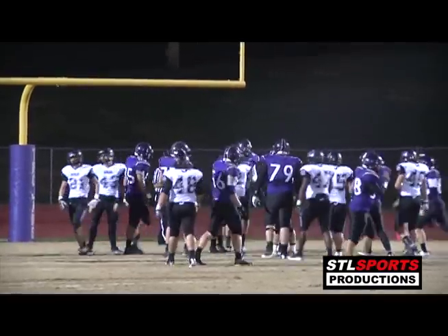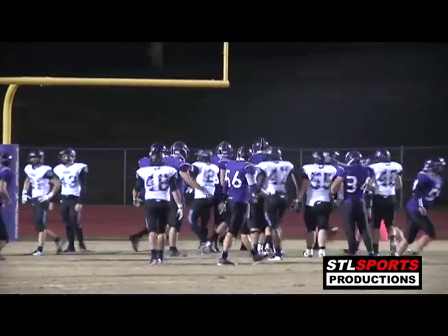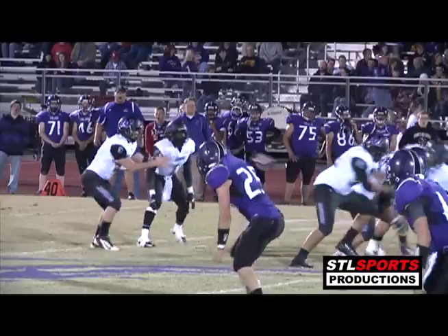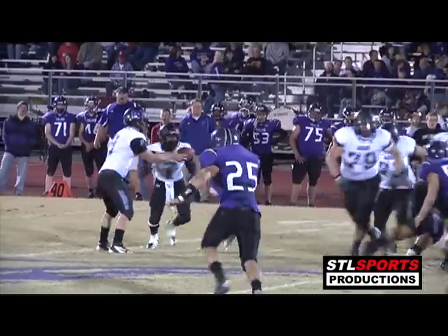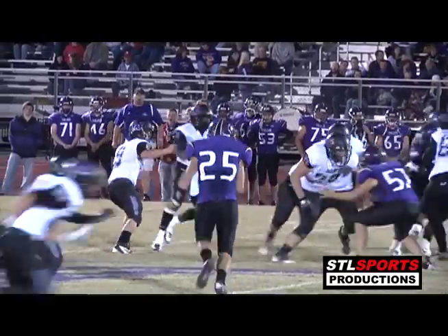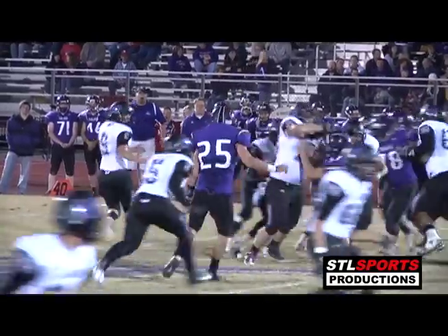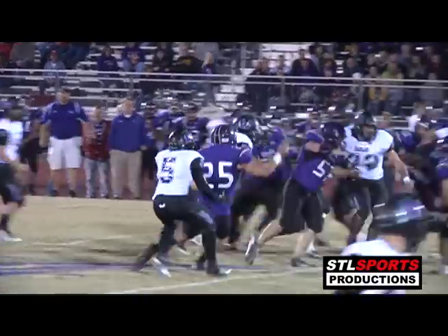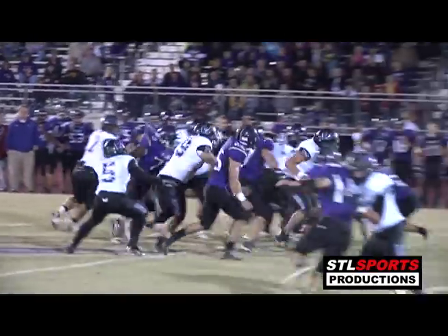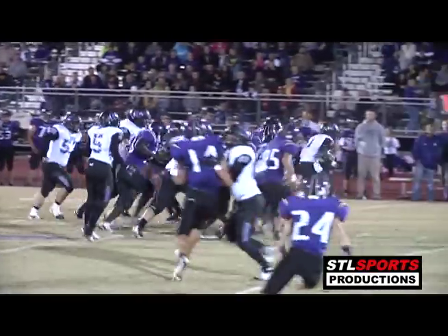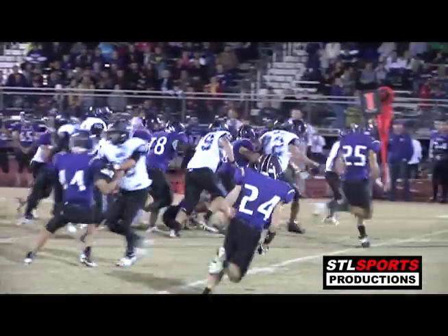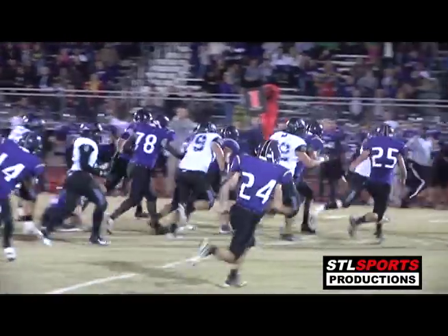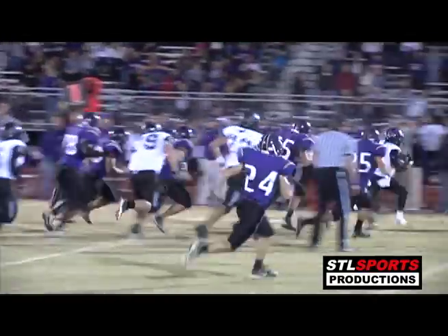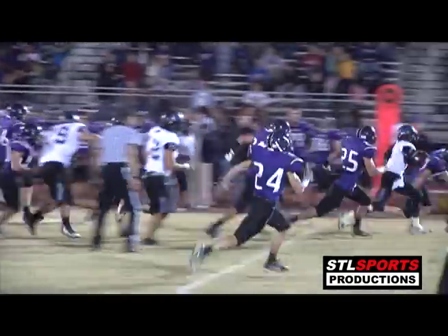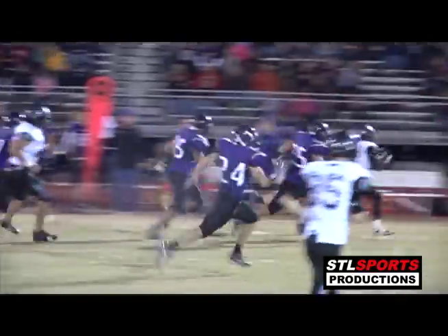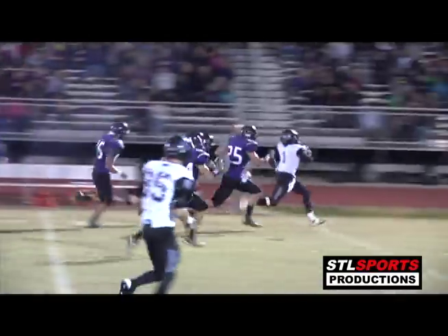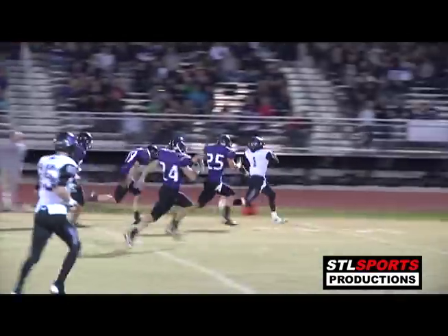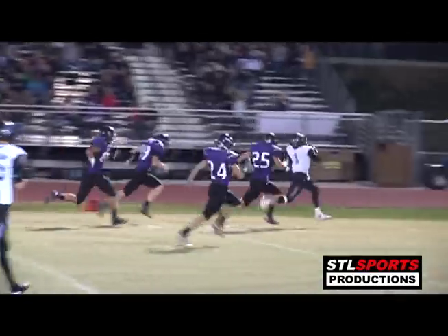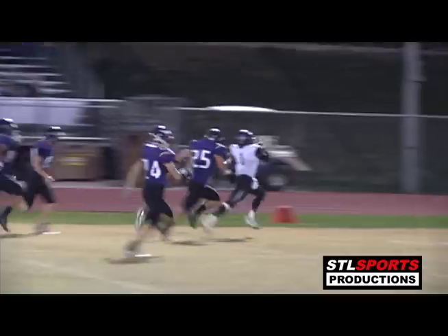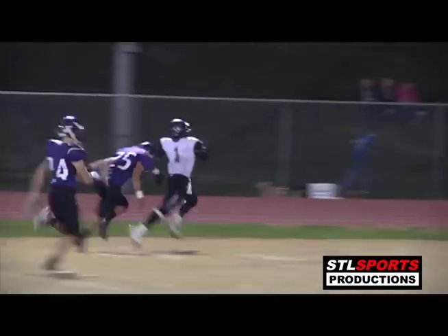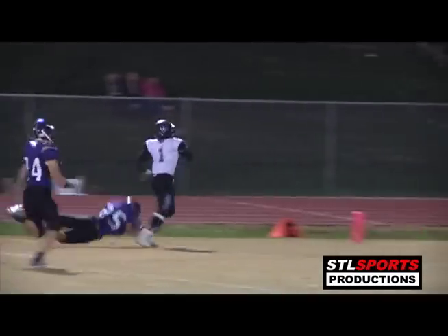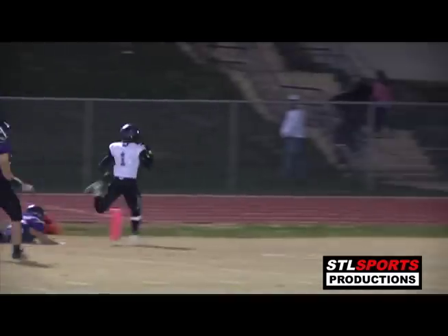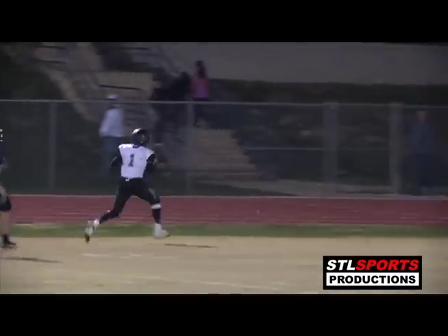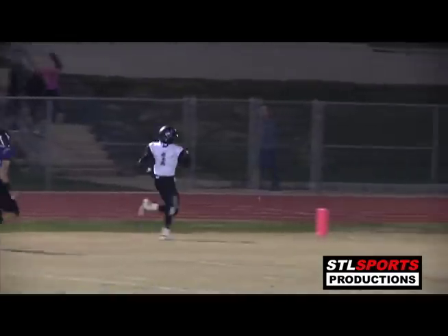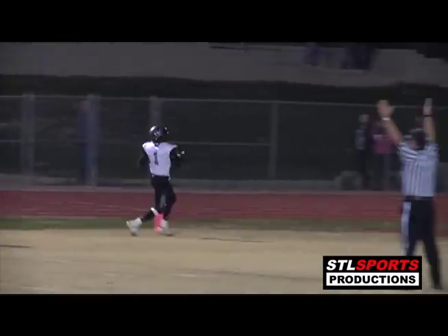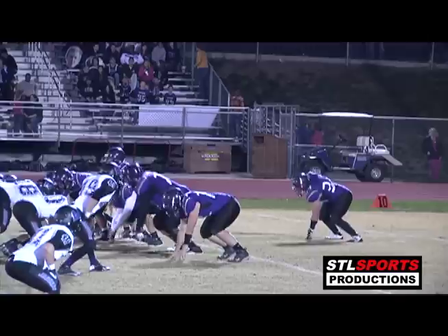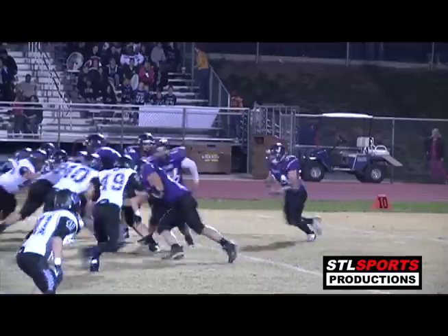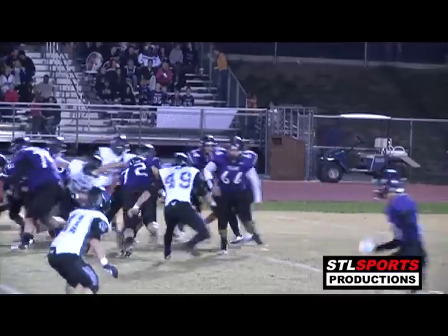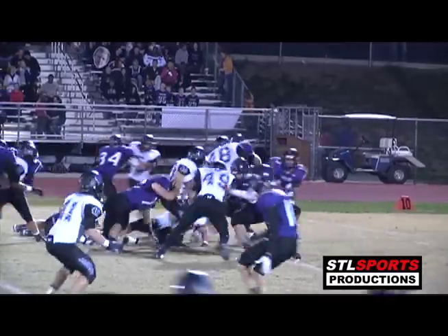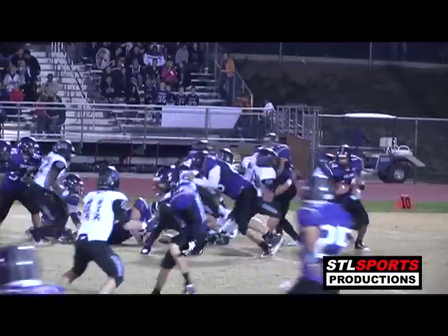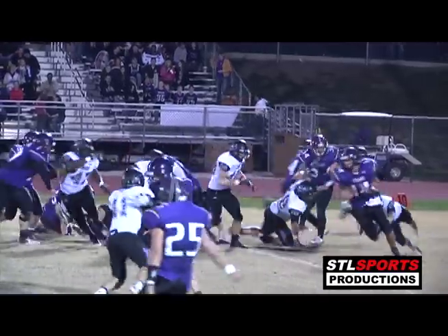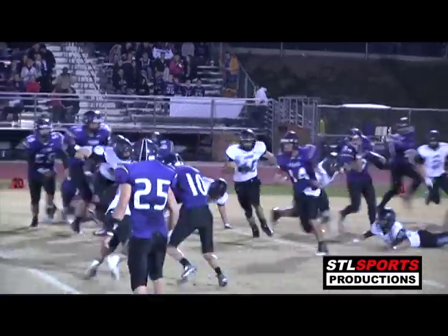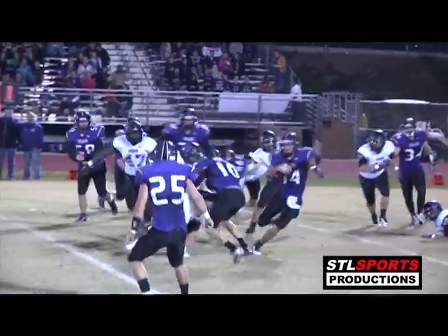Yes he did! Handoff to Teddy Williamson up the middle — bounces off a couple of tacklers, breaks into space, there he goes looking for the end zone and he's going to get there. And there's Chaney with it, trying to get out to the edge.